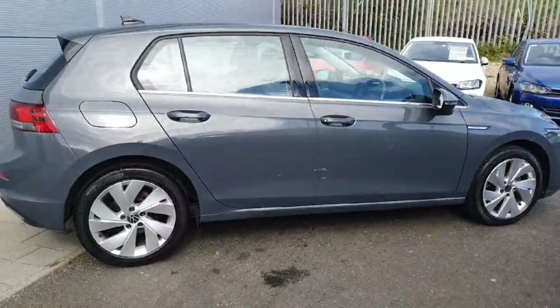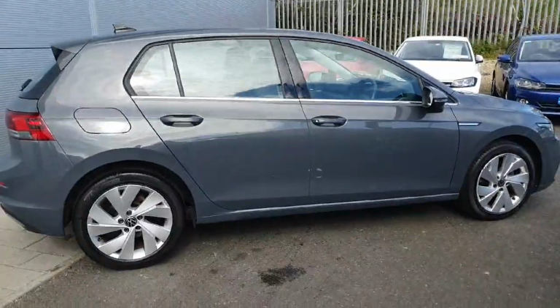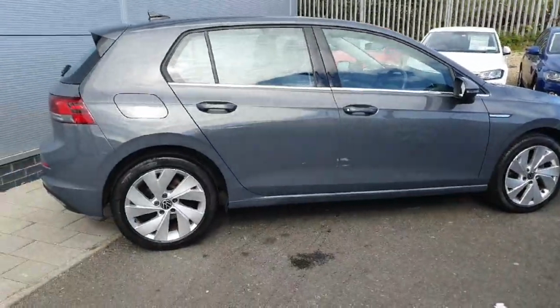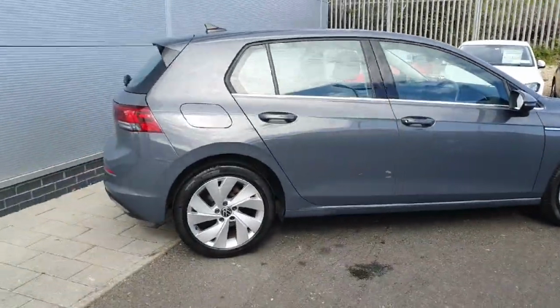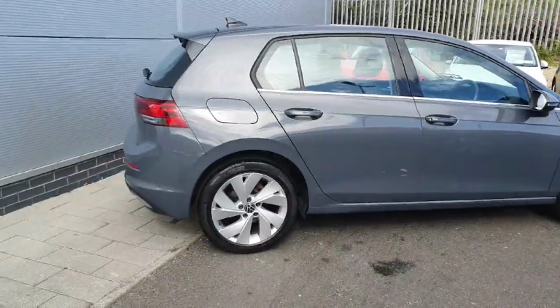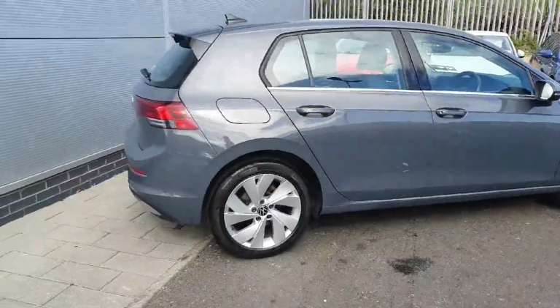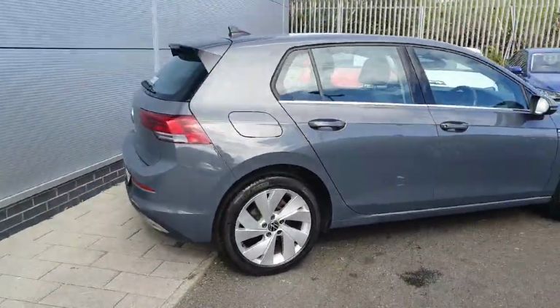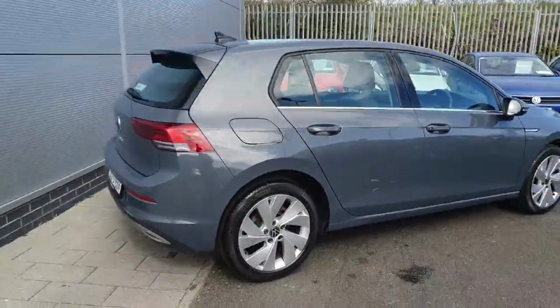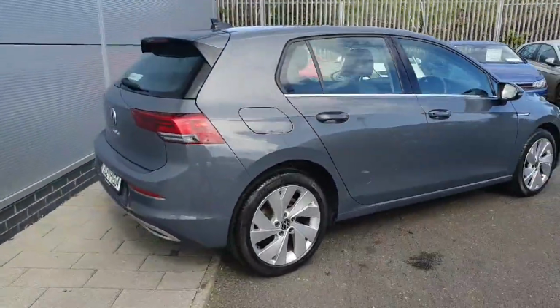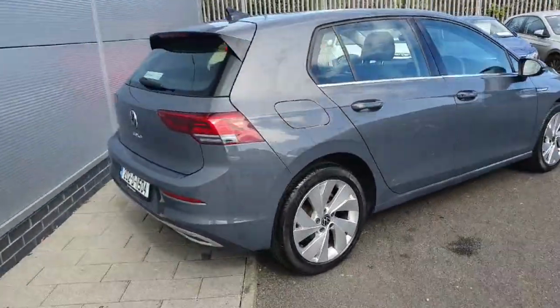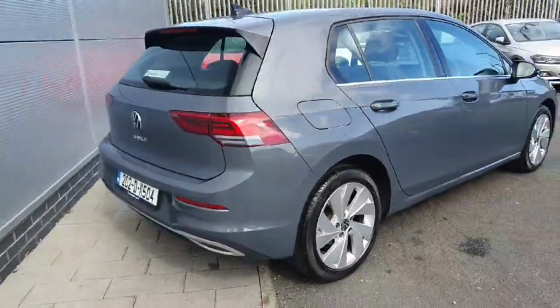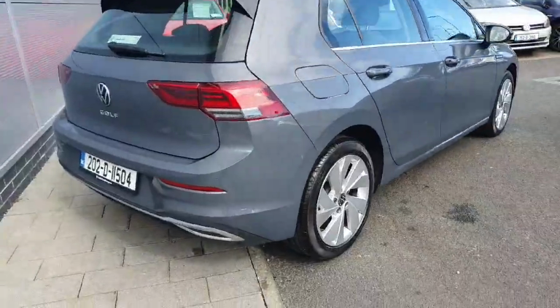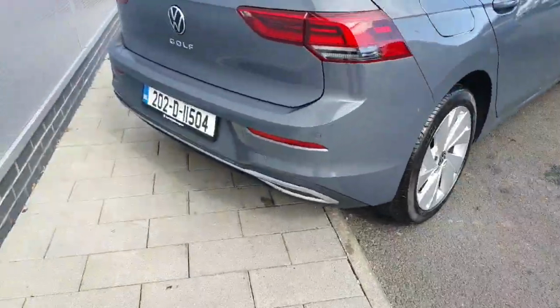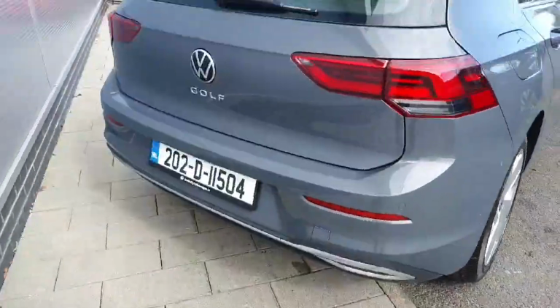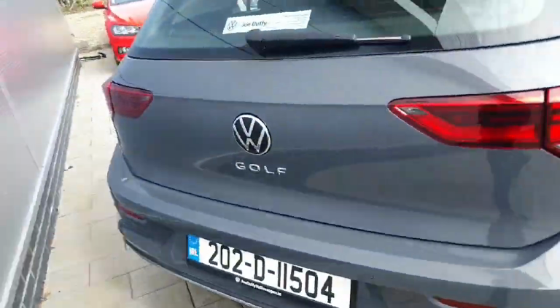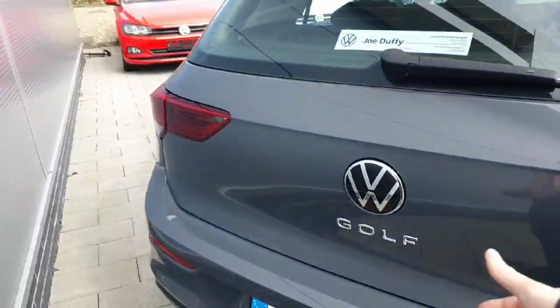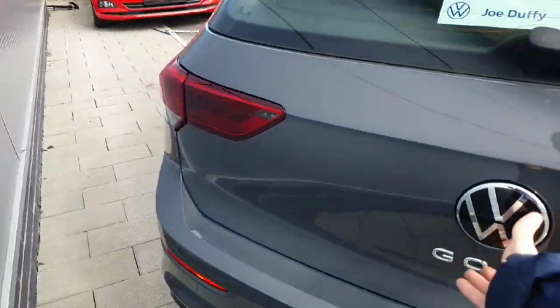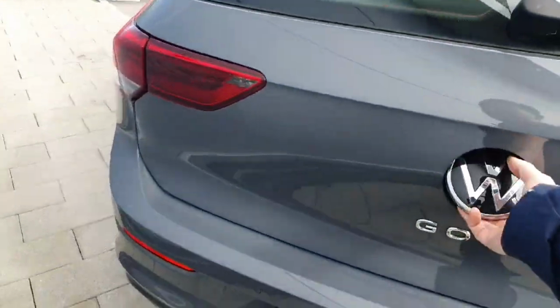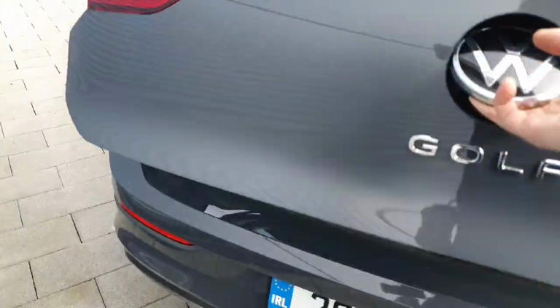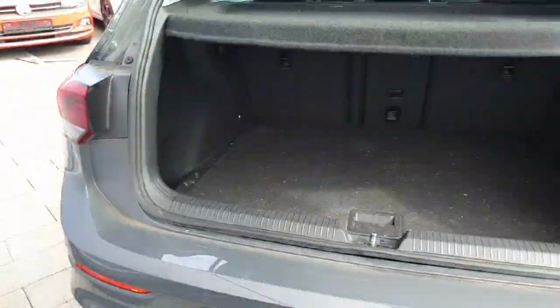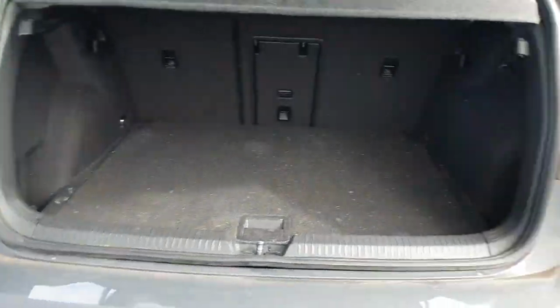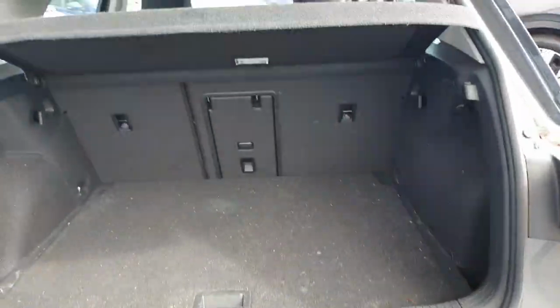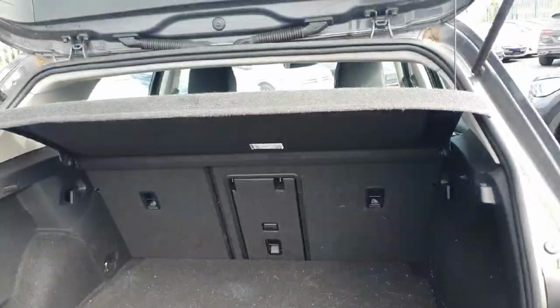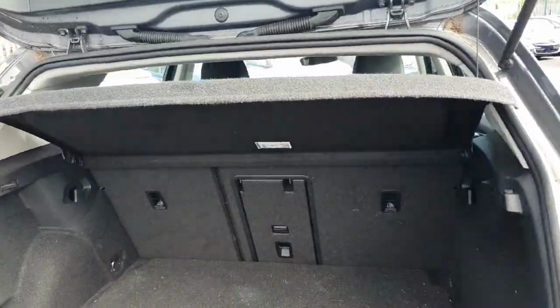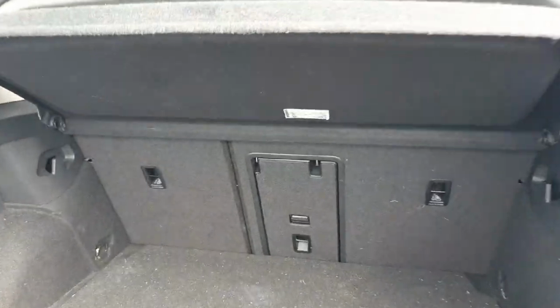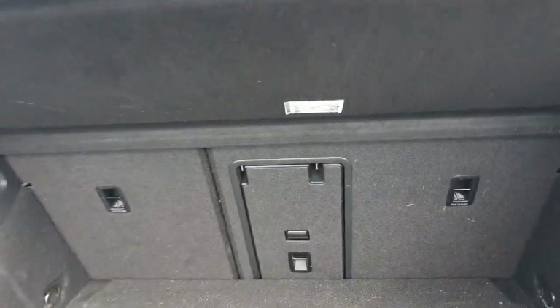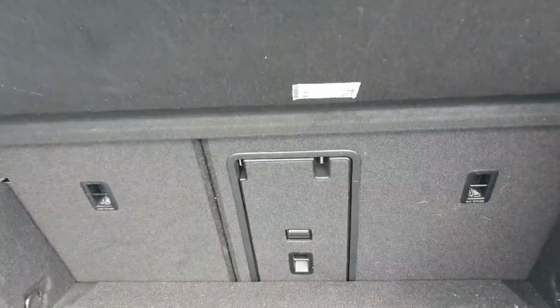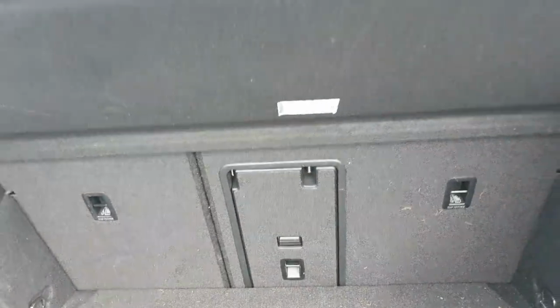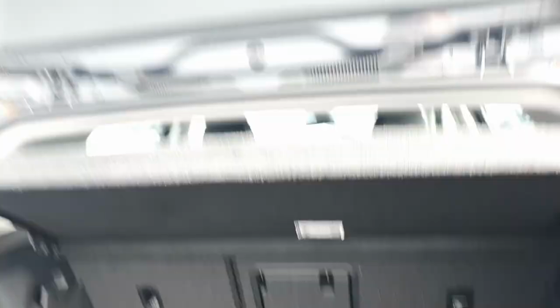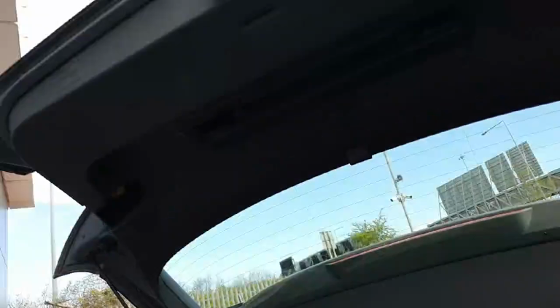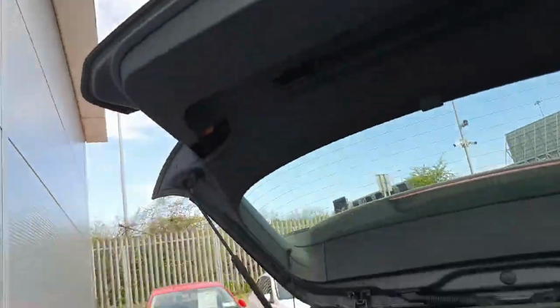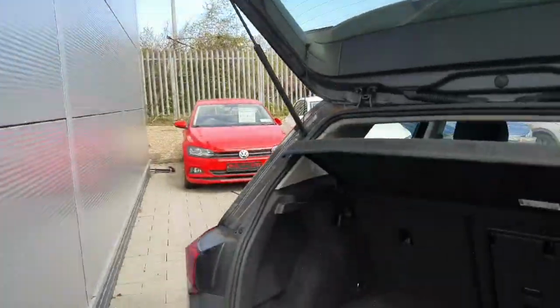The car is finished in this stunning grey colour and comes with 17 inch alloy wheels. Being a Golf, we have a very practical wide opening boot space. Of course the rear seats do fall flat and are split in the 60-40 format with a ski hatch in the middle.